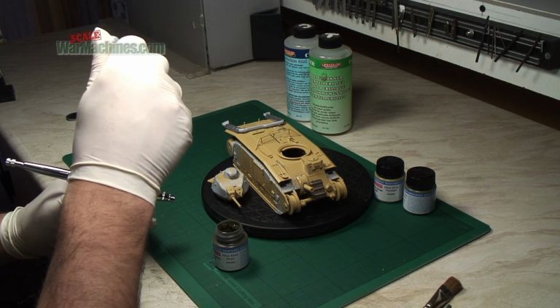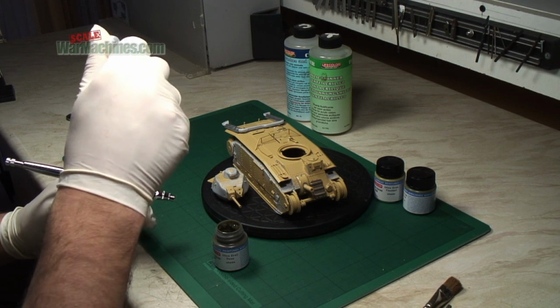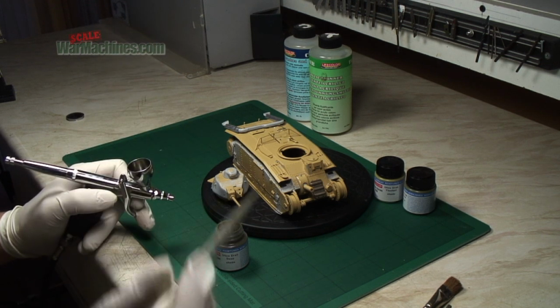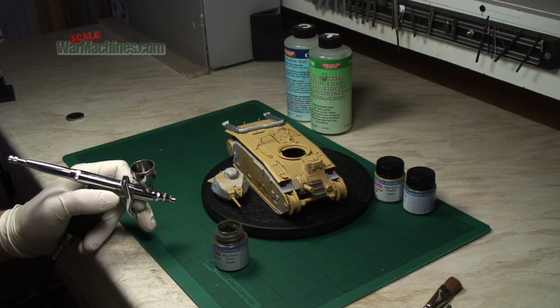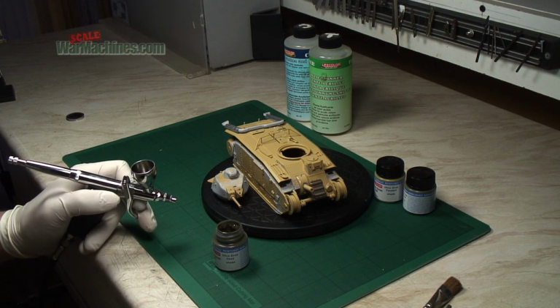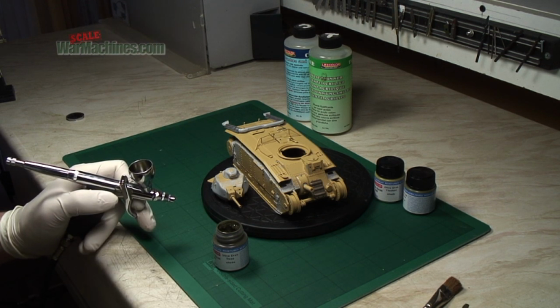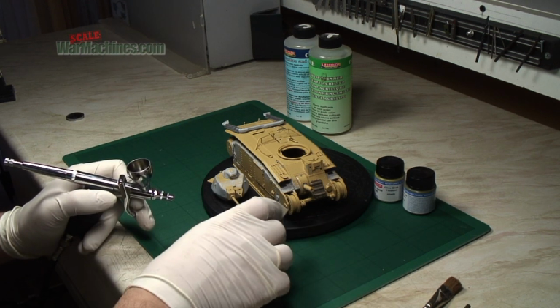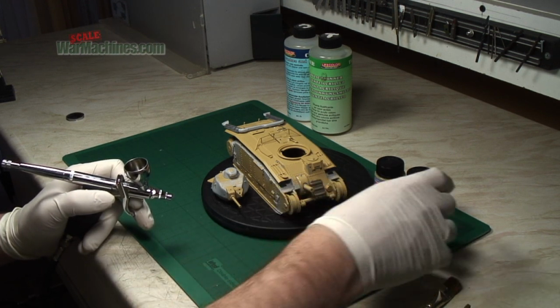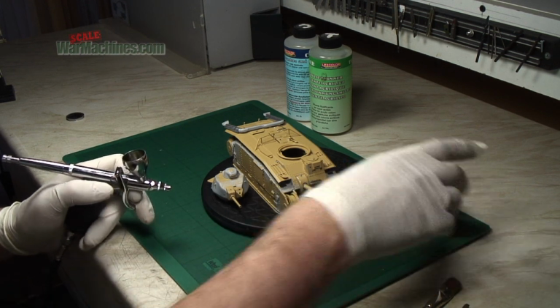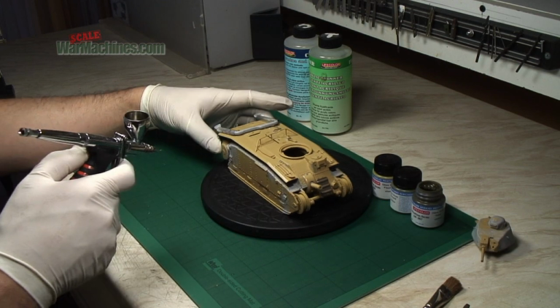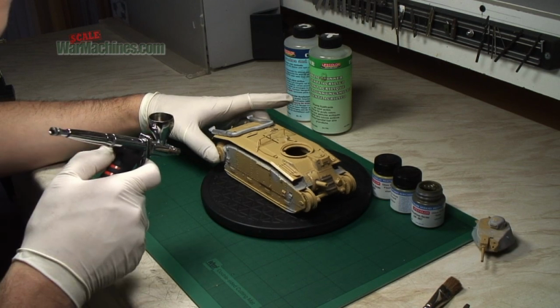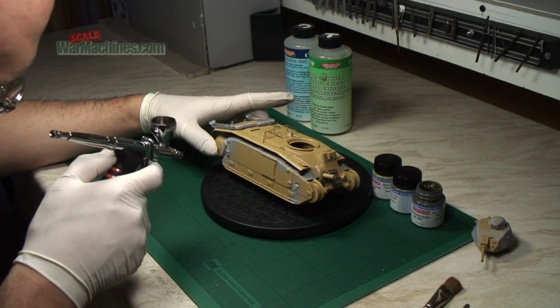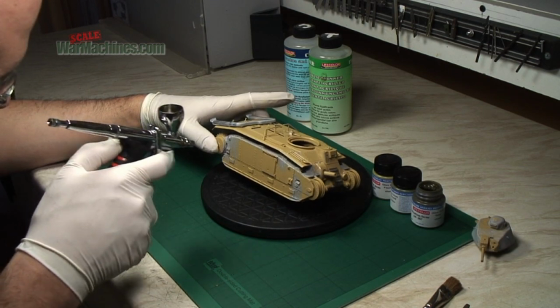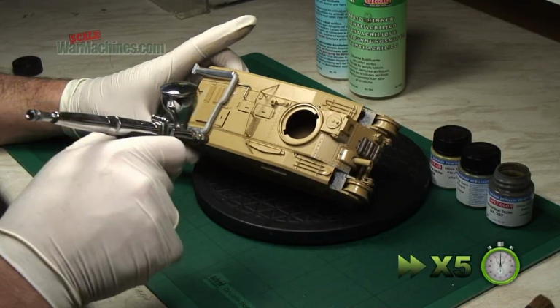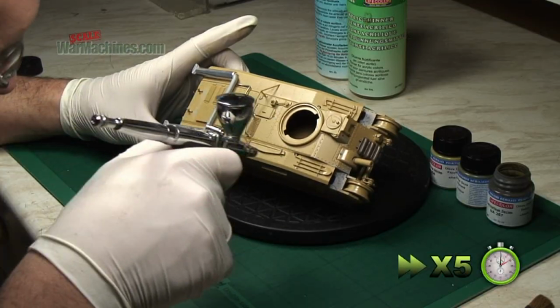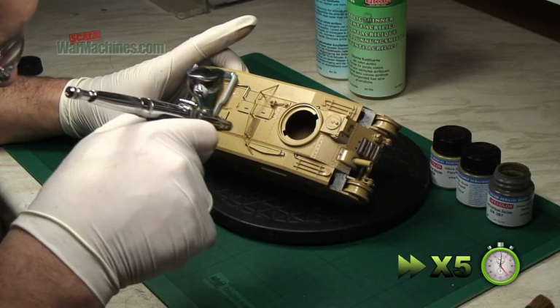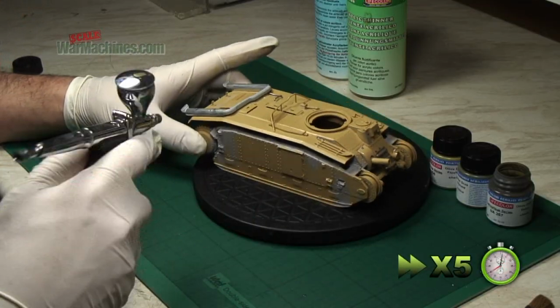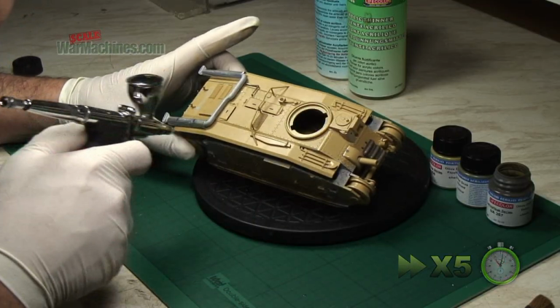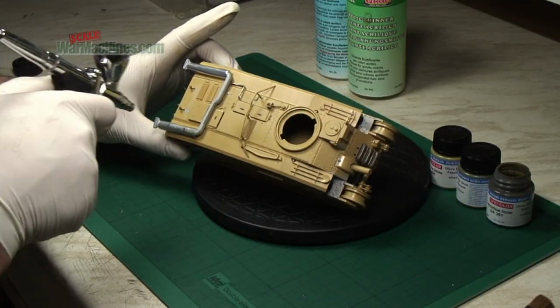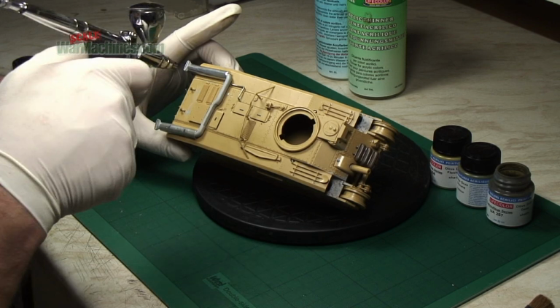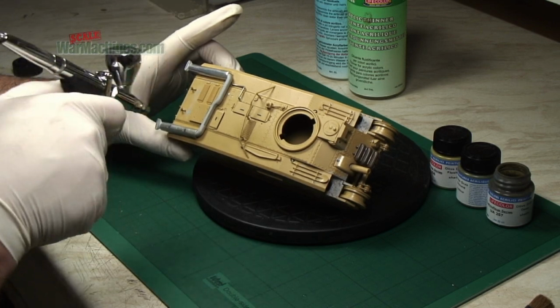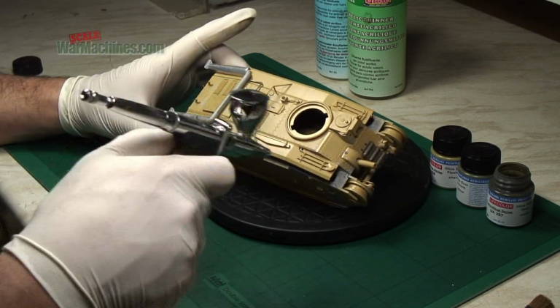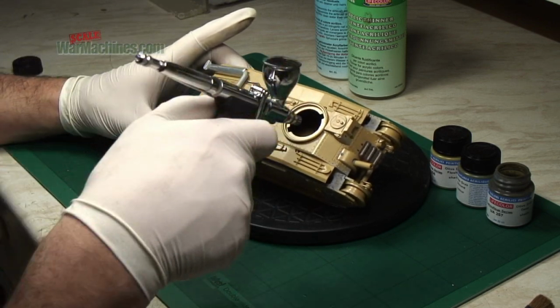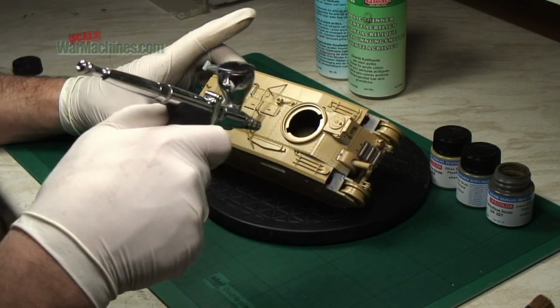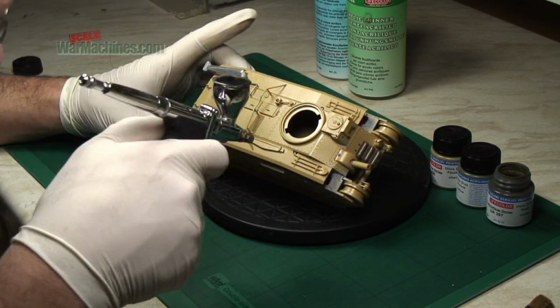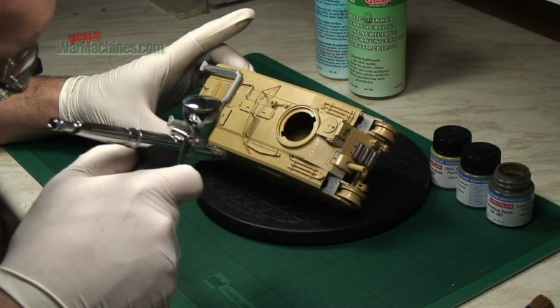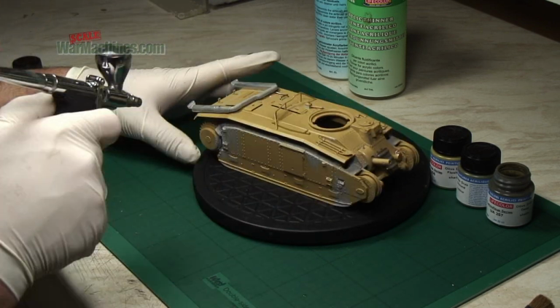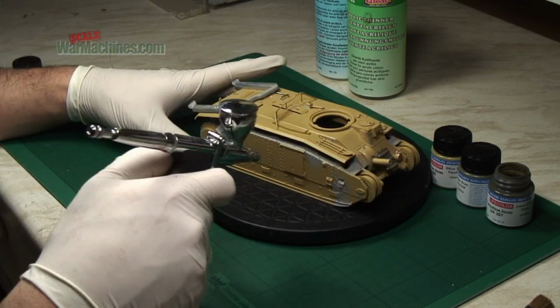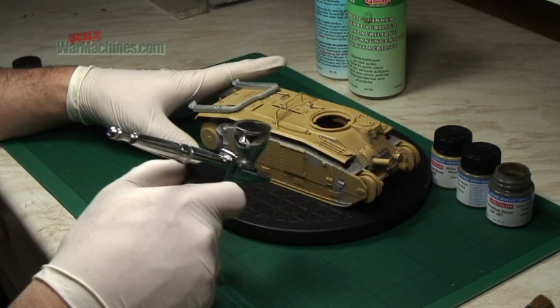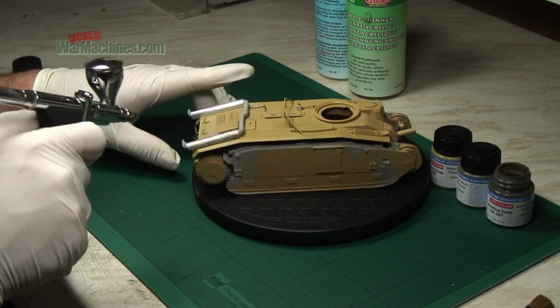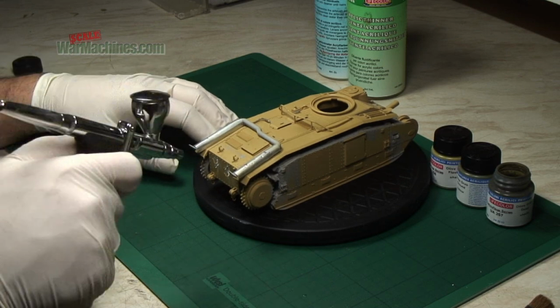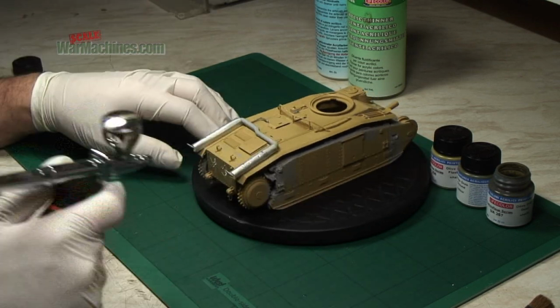Mix it about 60-40 and then gently coat it on the model. We've done a dedicated film all about painting a tank from start to finish with nothing but Life Colours, so if you're interested in that then check out our video. But let's press on with this tank and see how we got on.